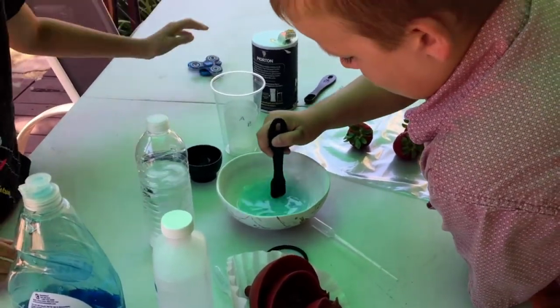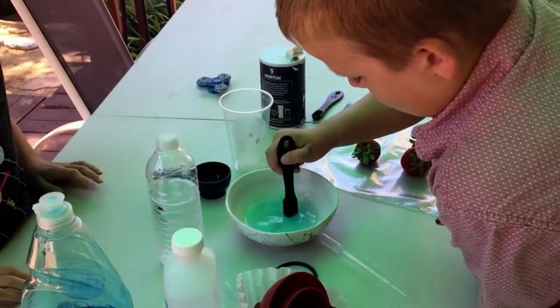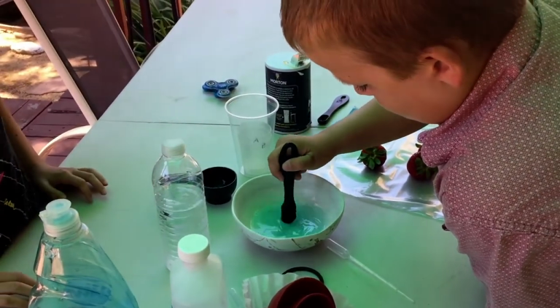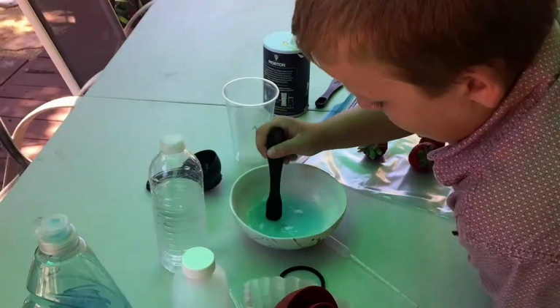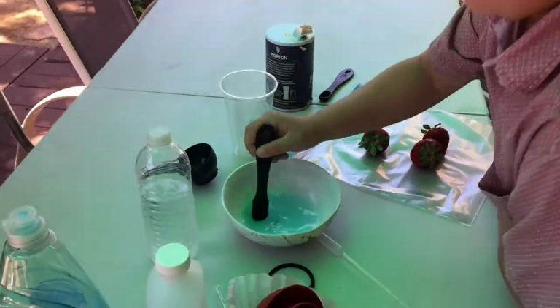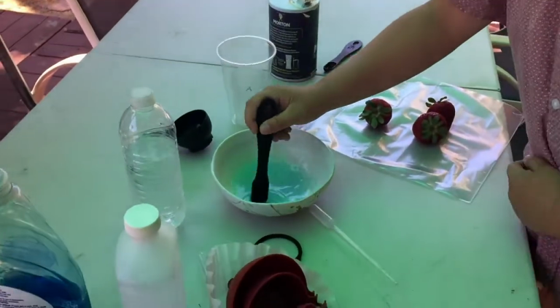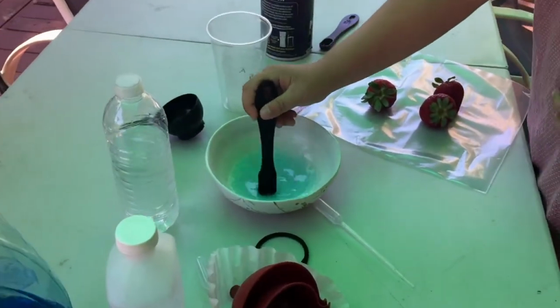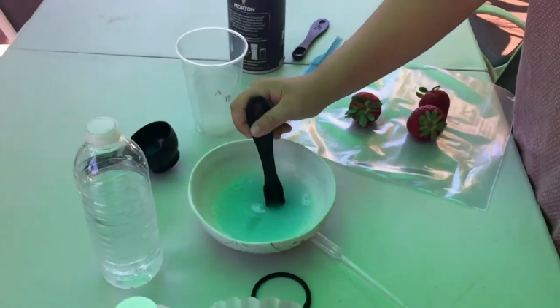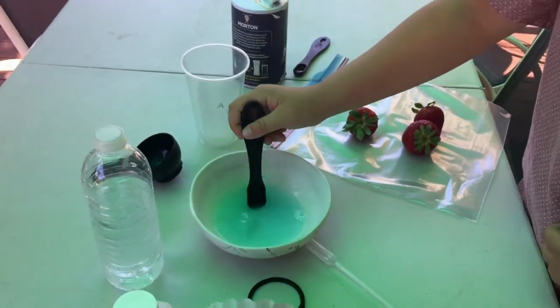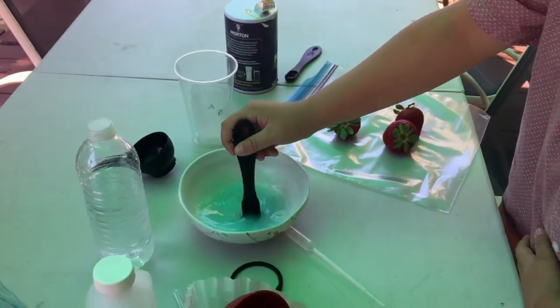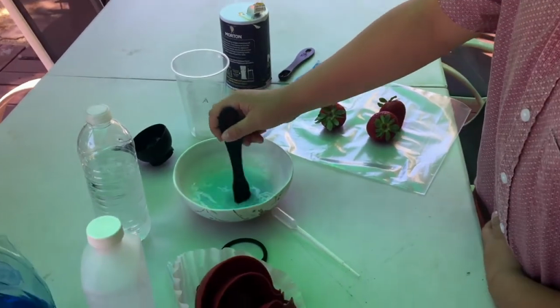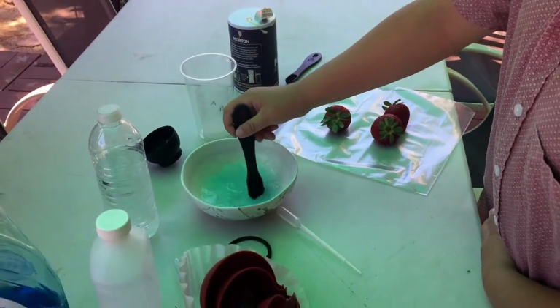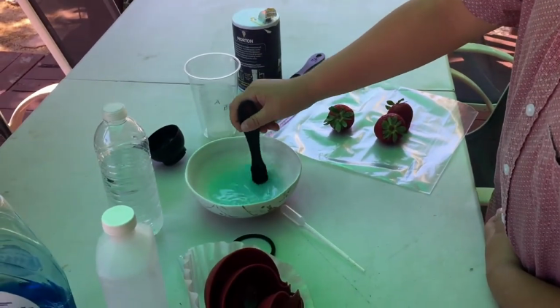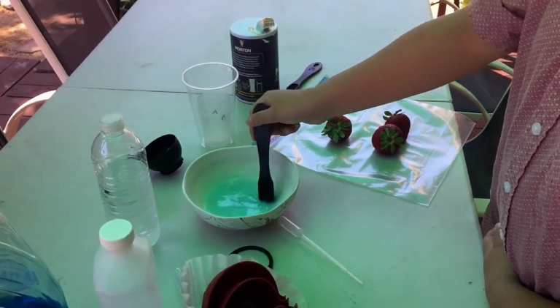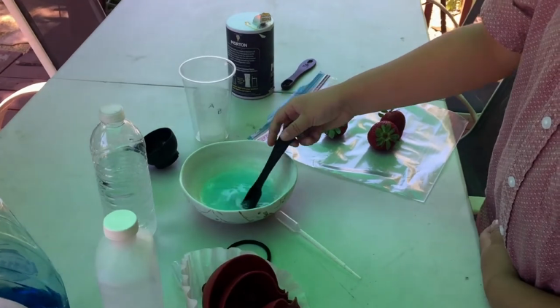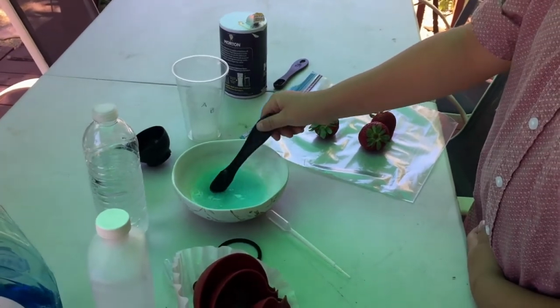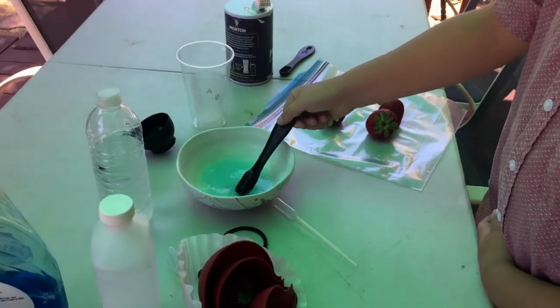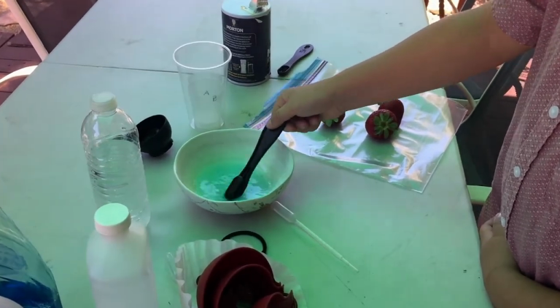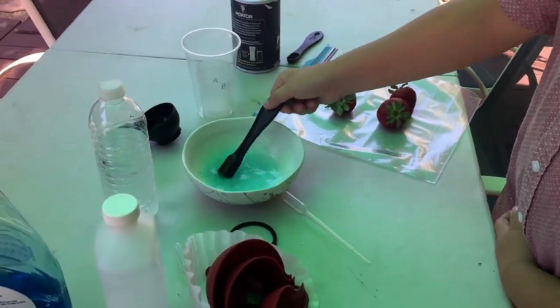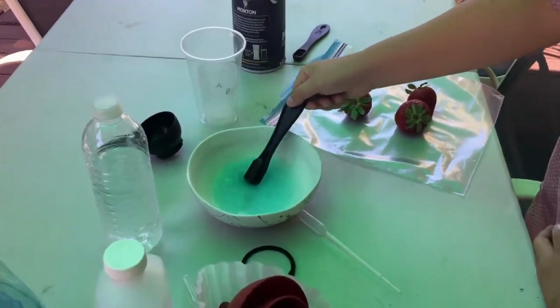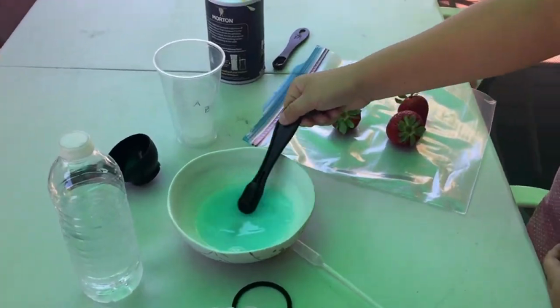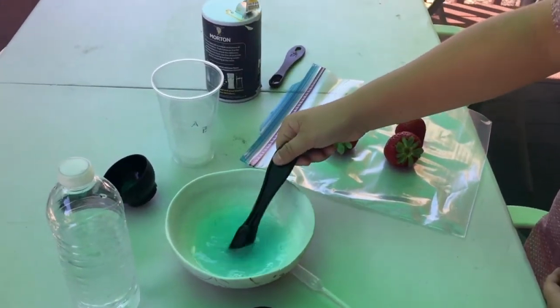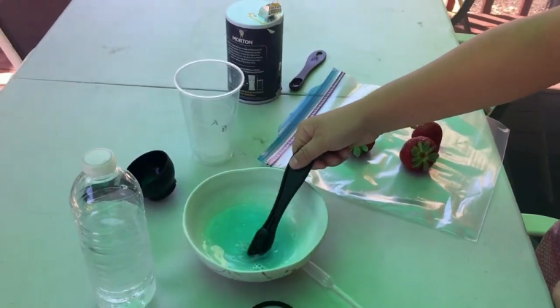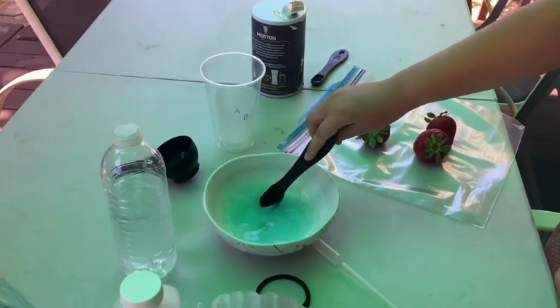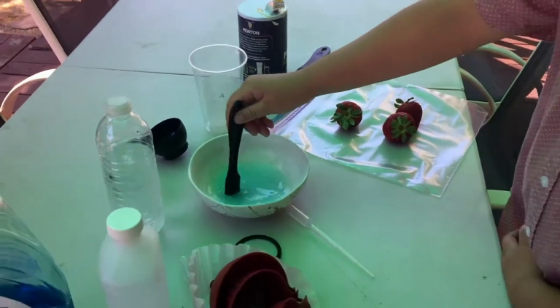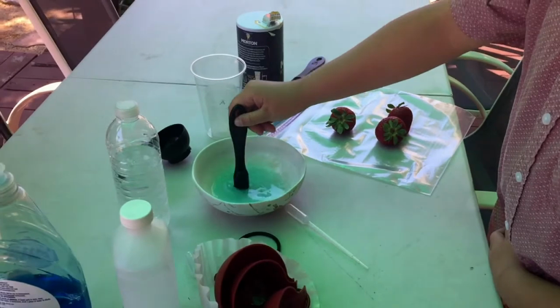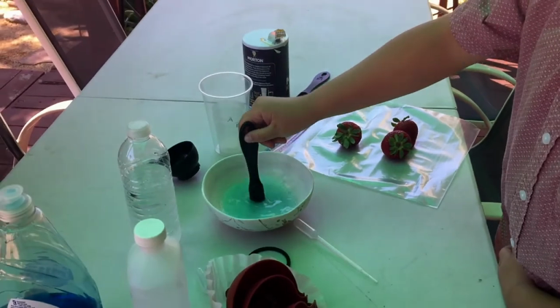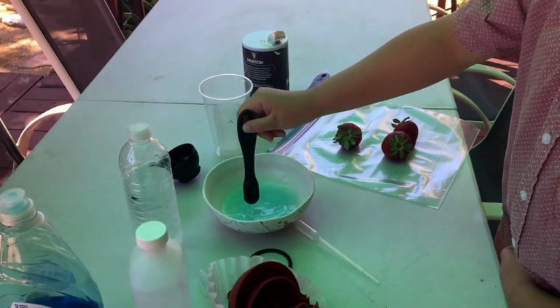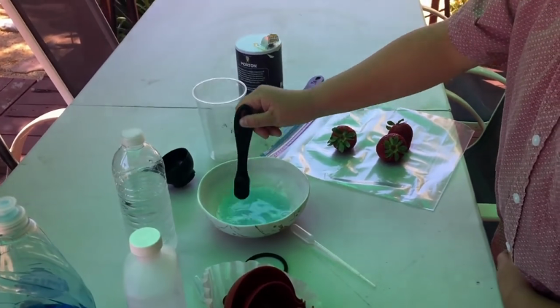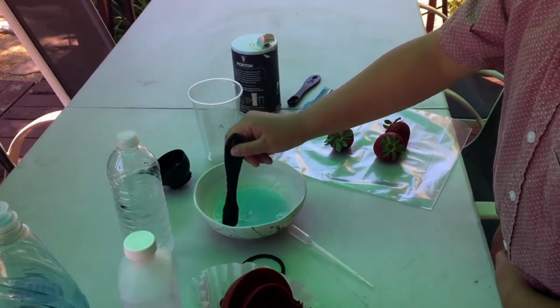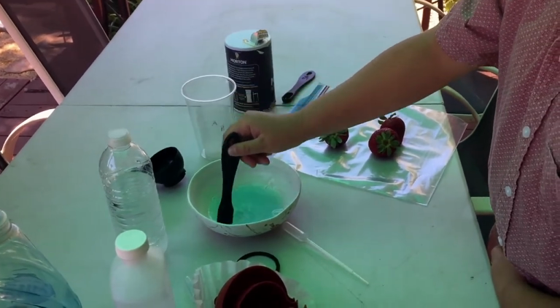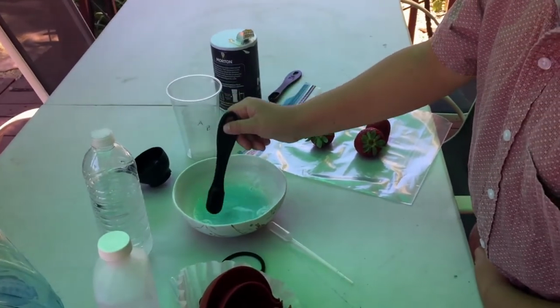So what Hayes is mixing right here is the extraction liquid that we're going to use later. It looks like it's almost there. Once we get that done, we'll move on to the next step.